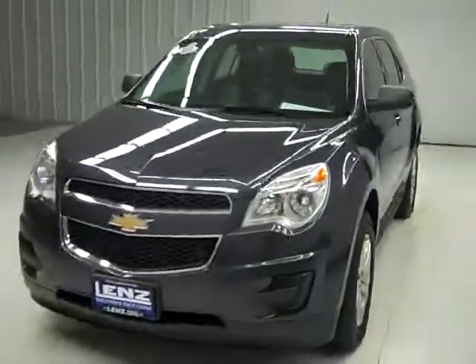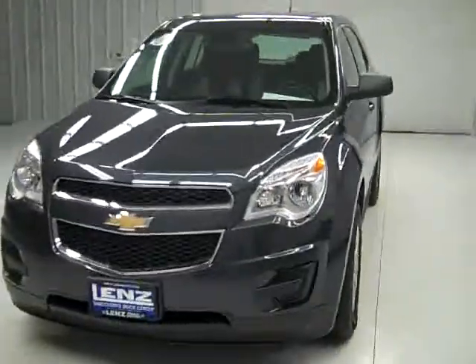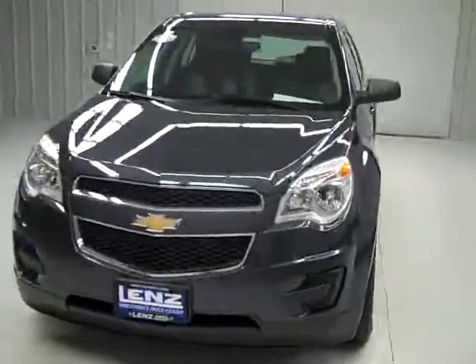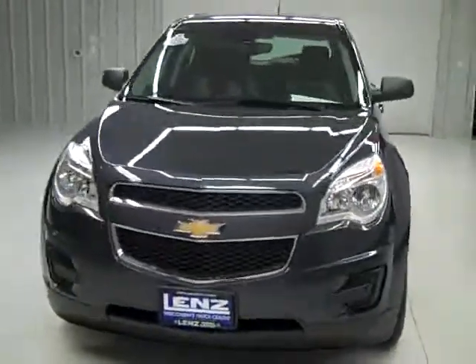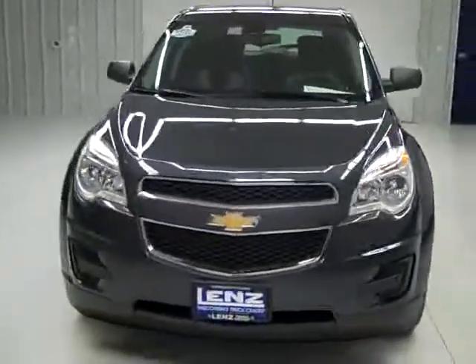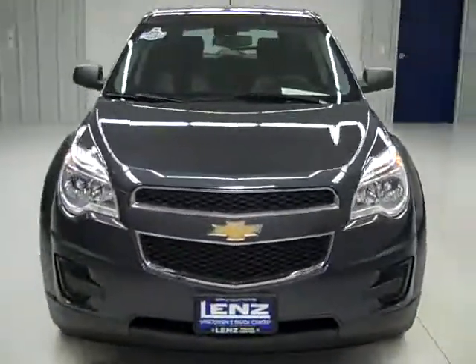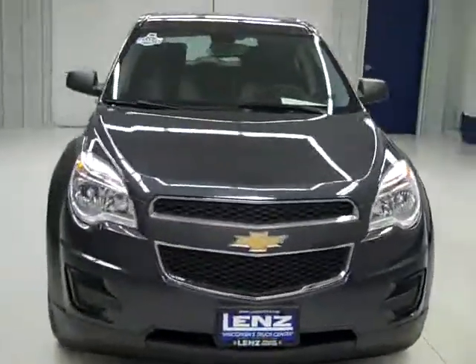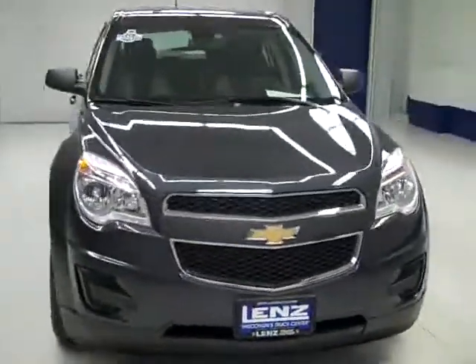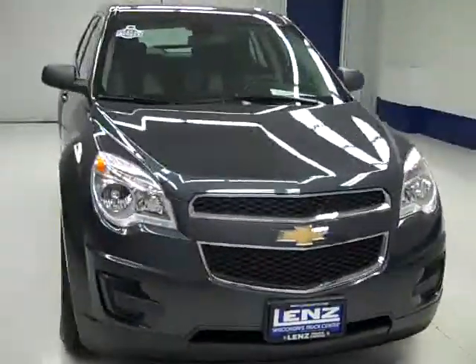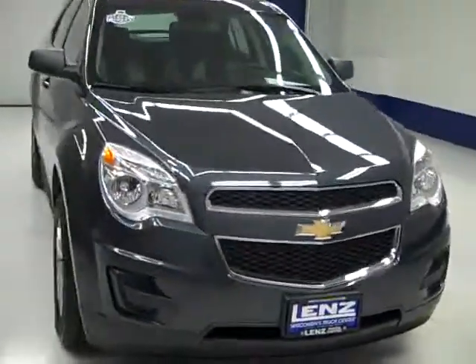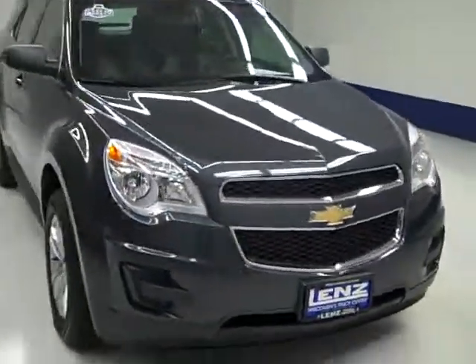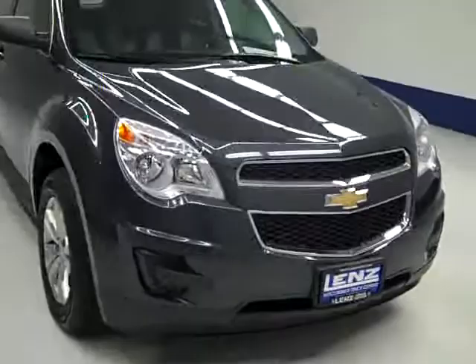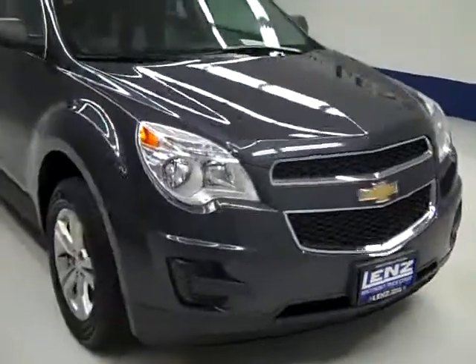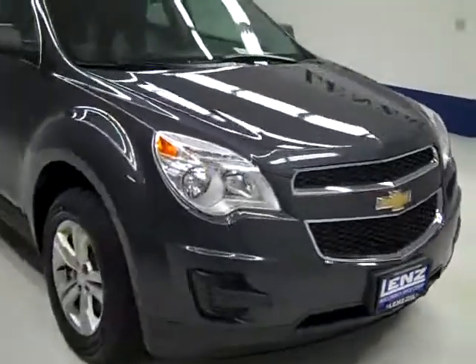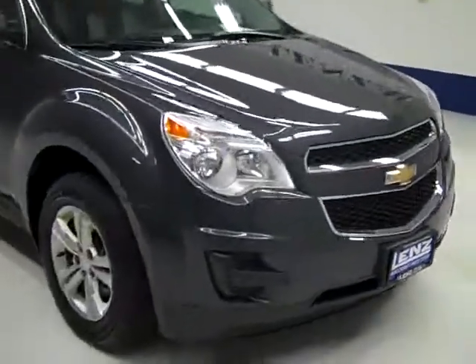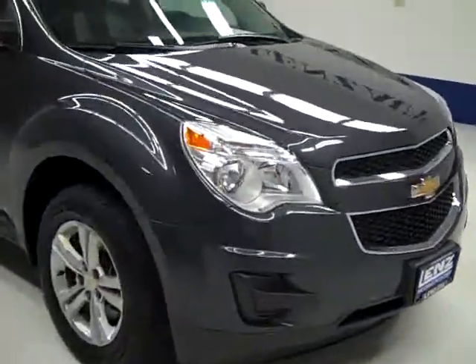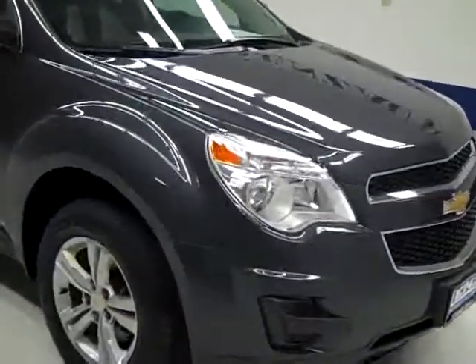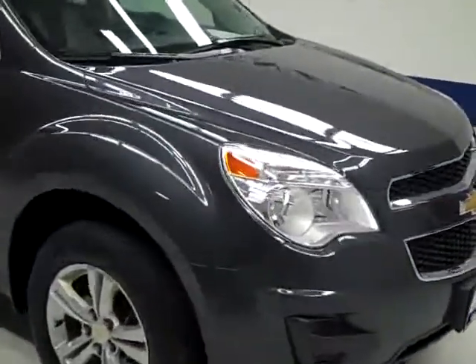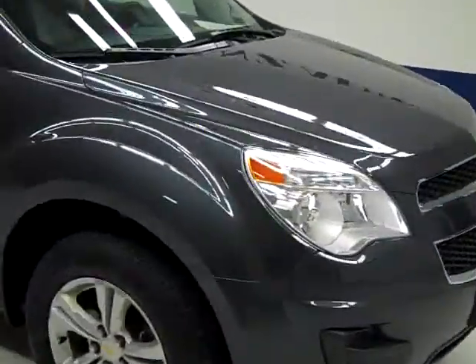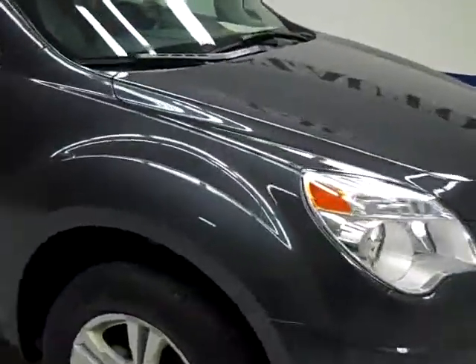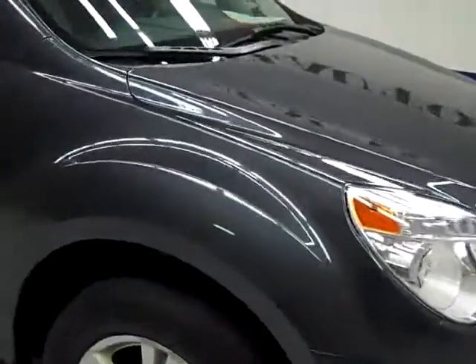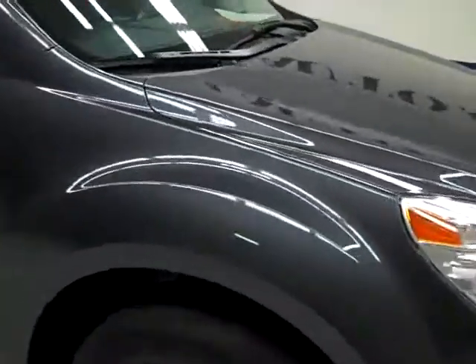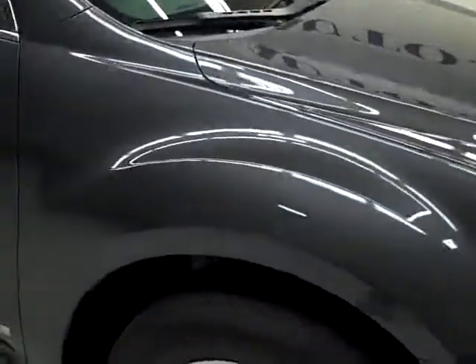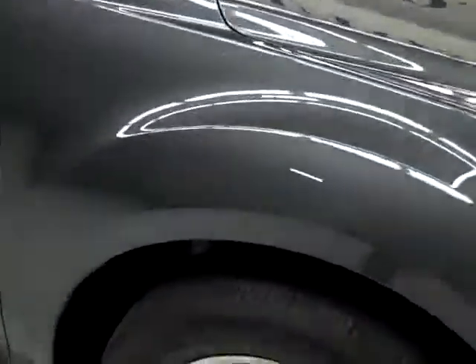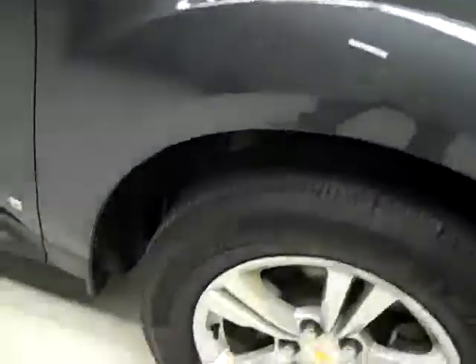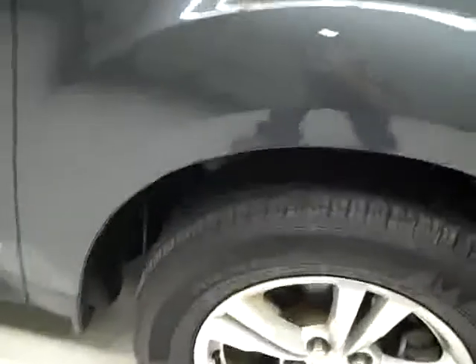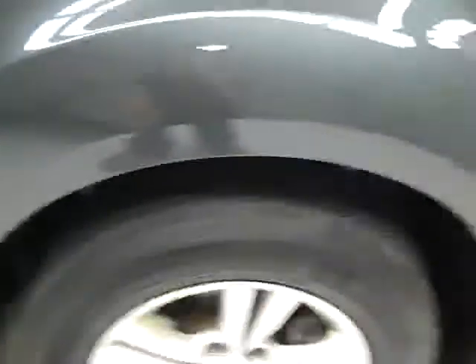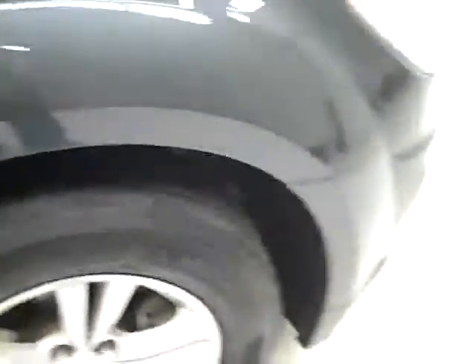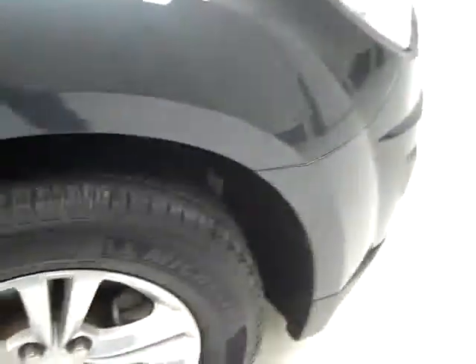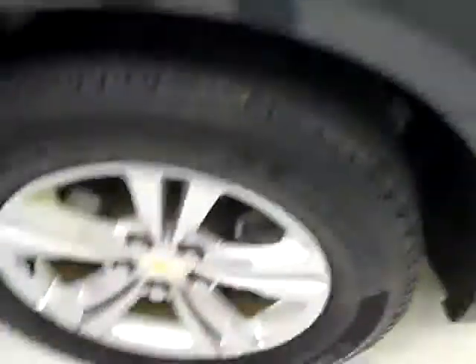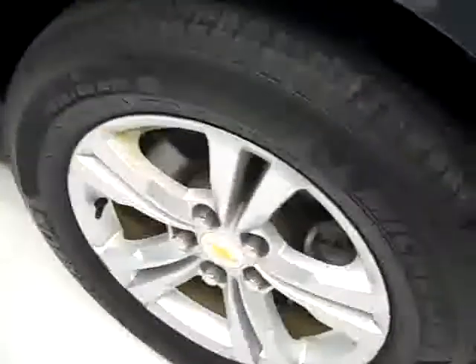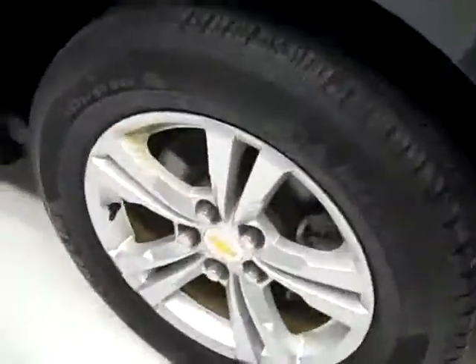This is stock number J608, a 2010 Chevy Equinox all-wheel drive with the LS package. The color is gray, there are 26,000 miles, and it has a 2.4 liter engine.